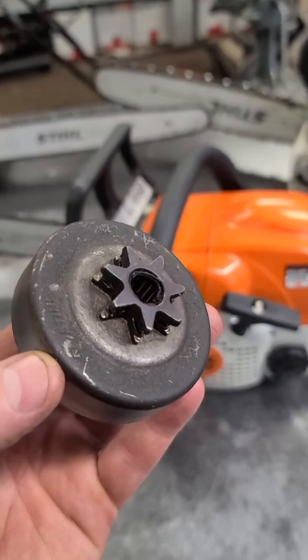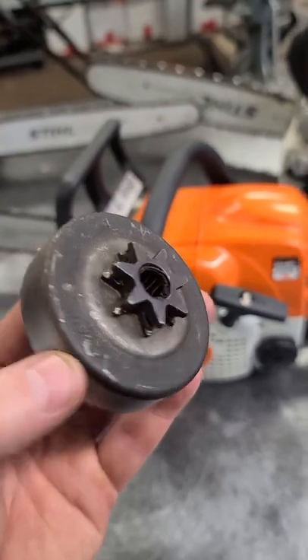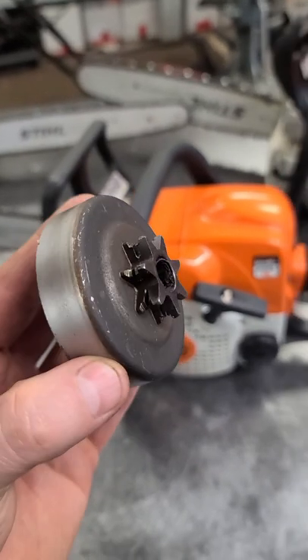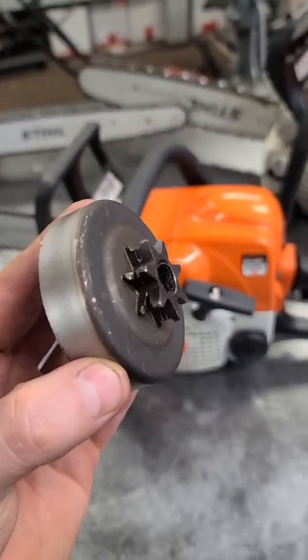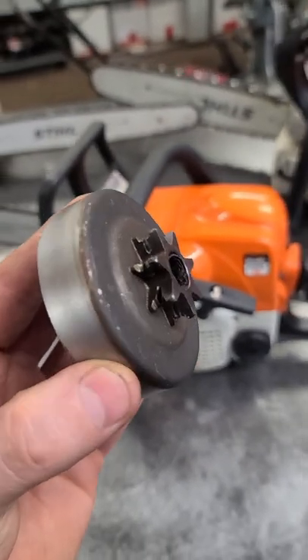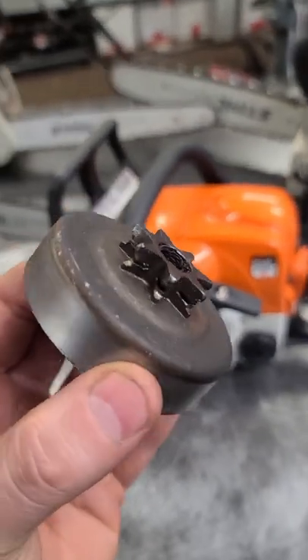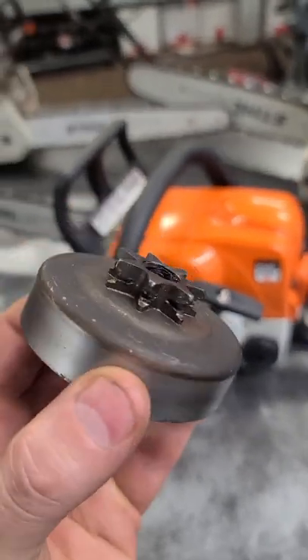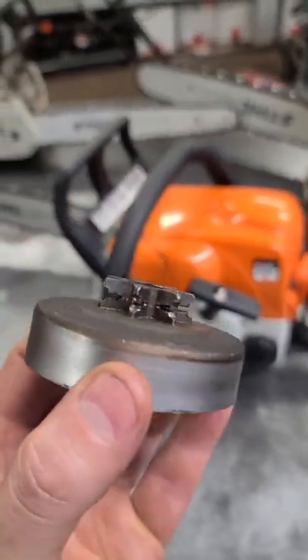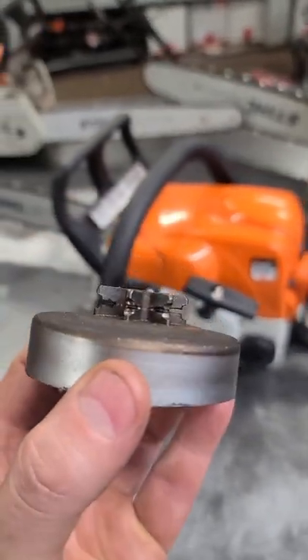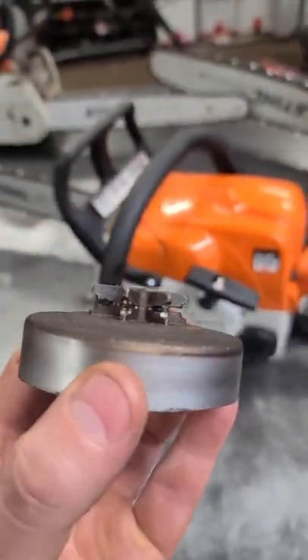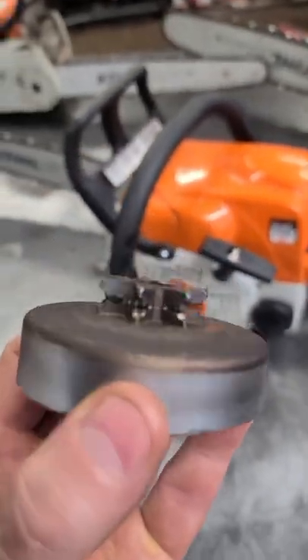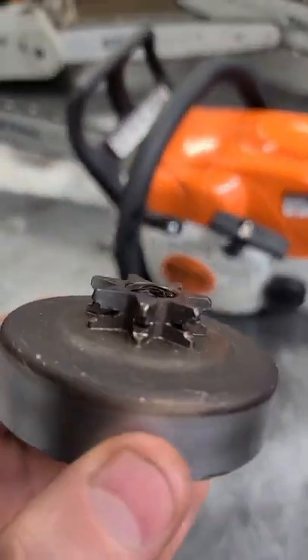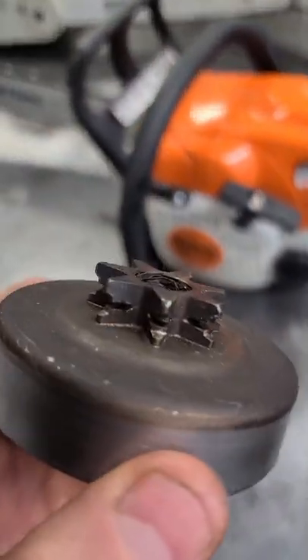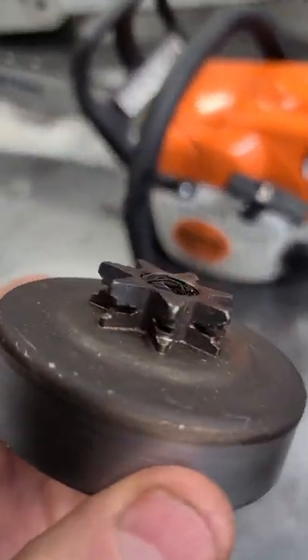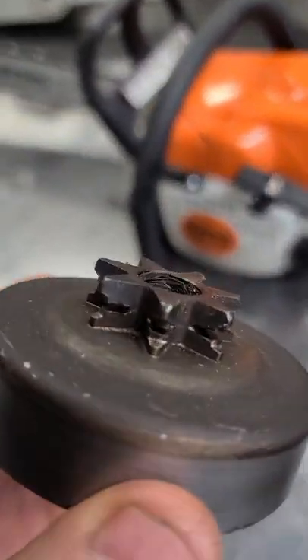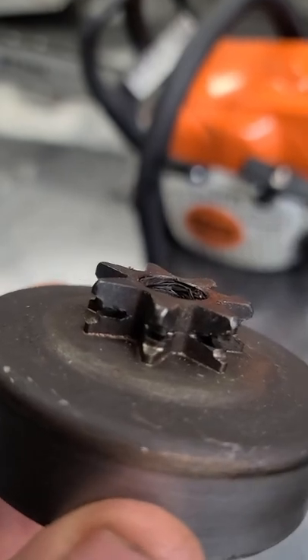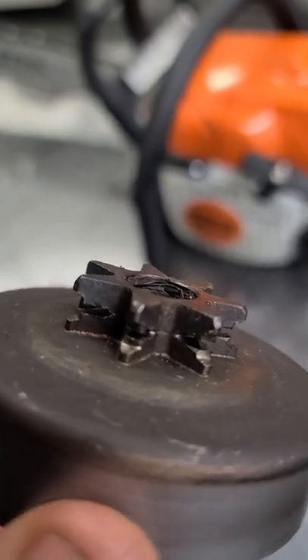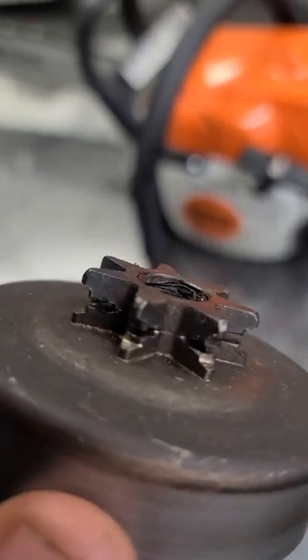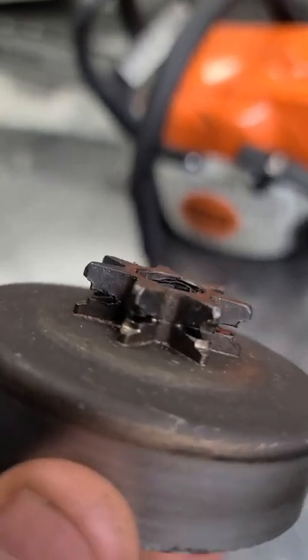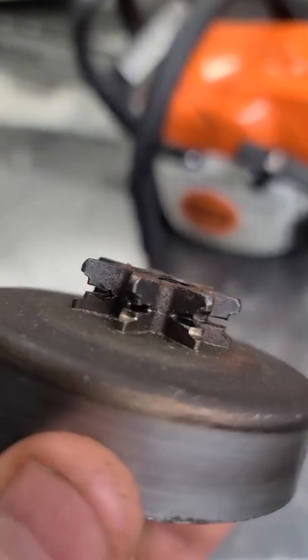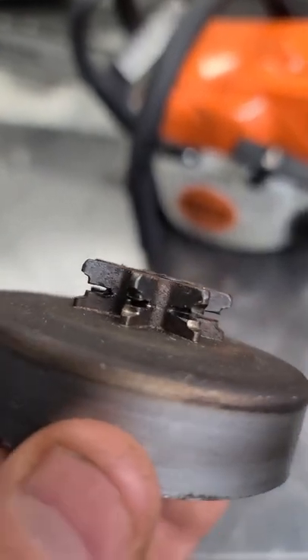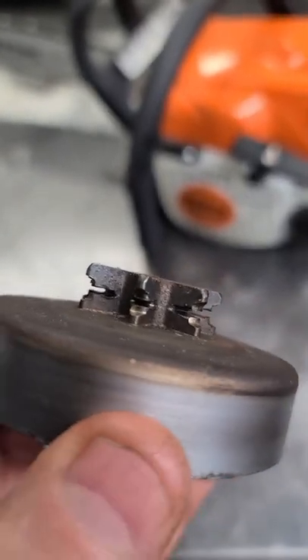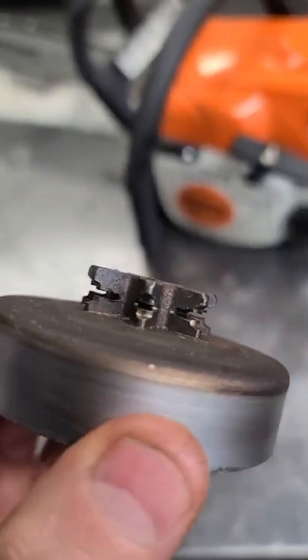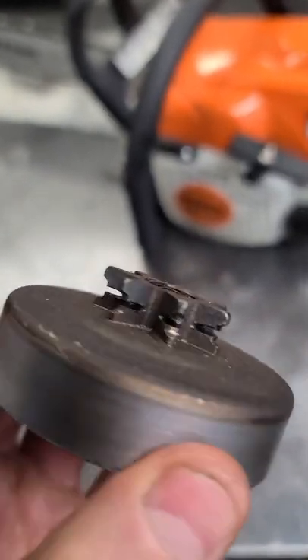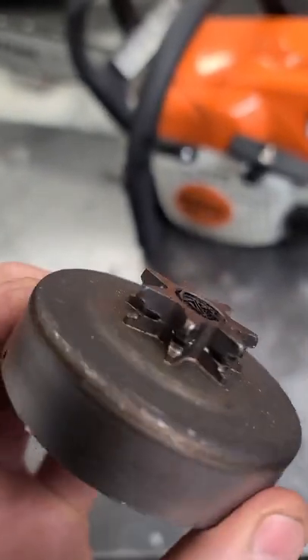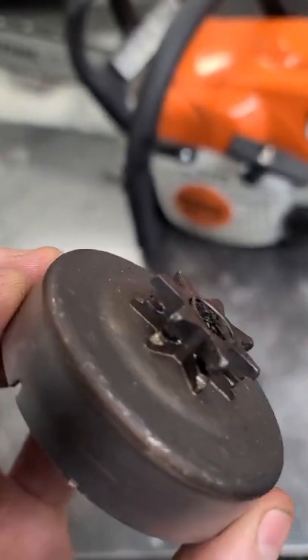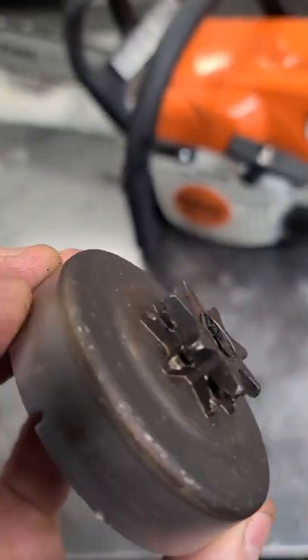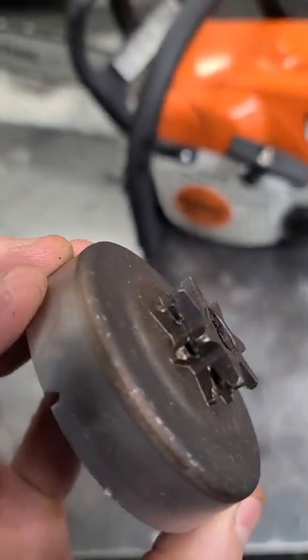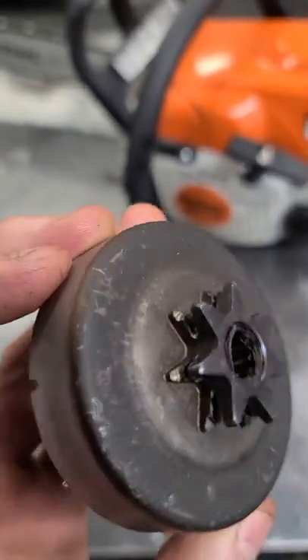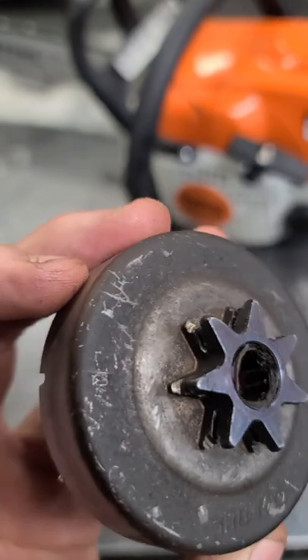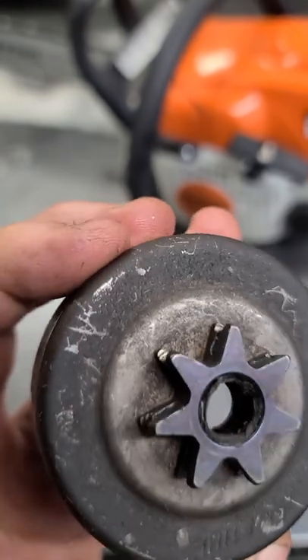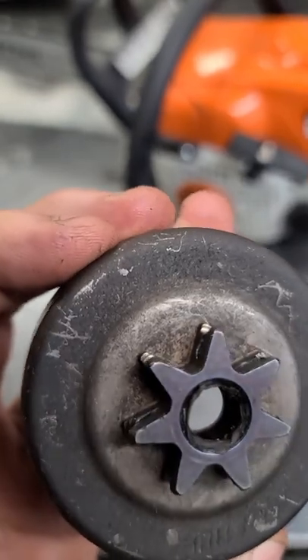Have you ever seen a chainsaw sprocket worn out this much? You can see the grooves going right through the teeth on this sprocket.